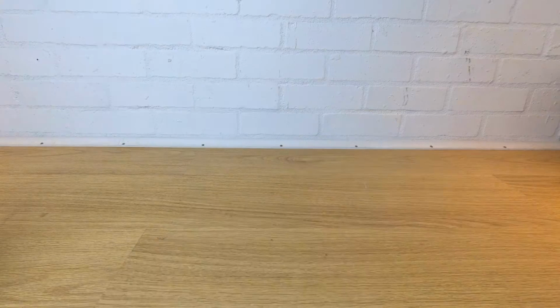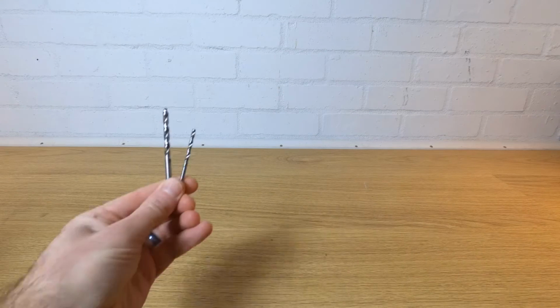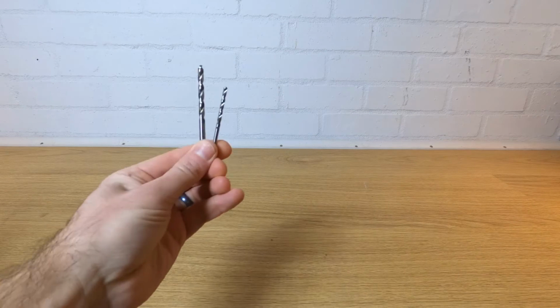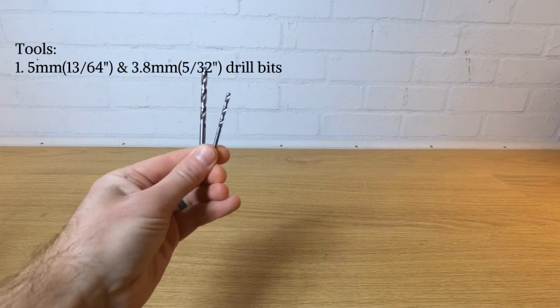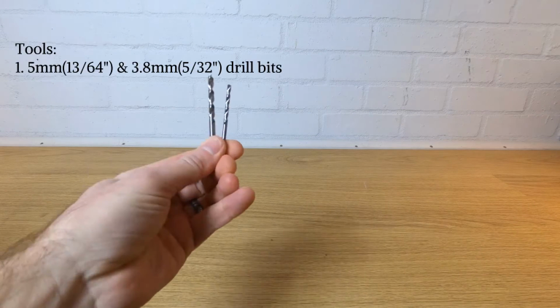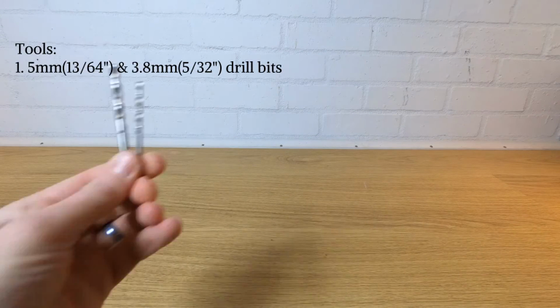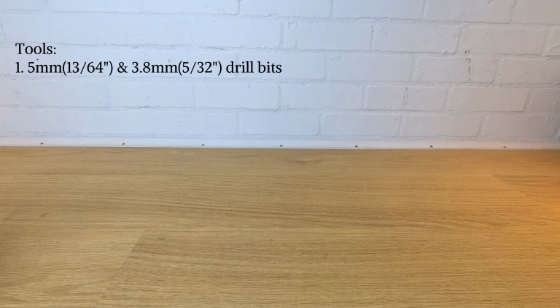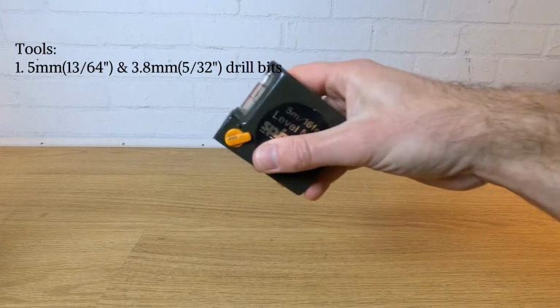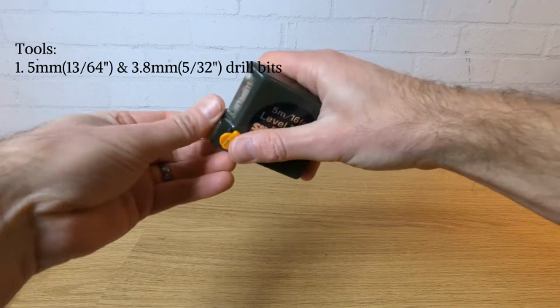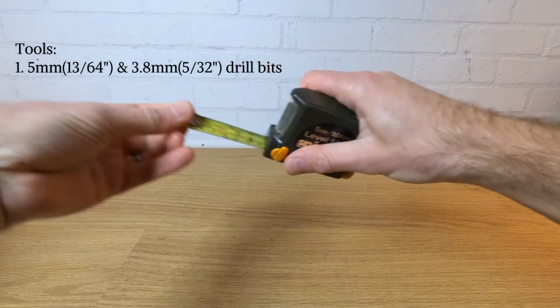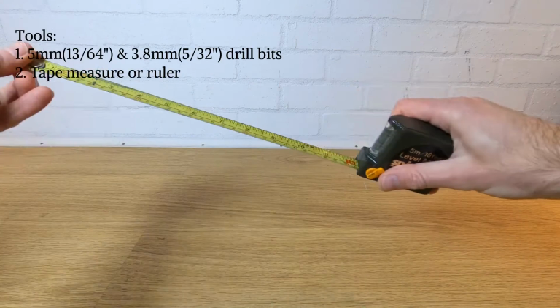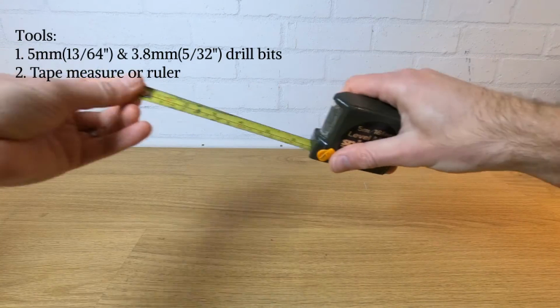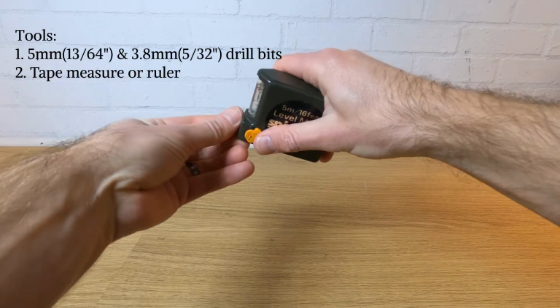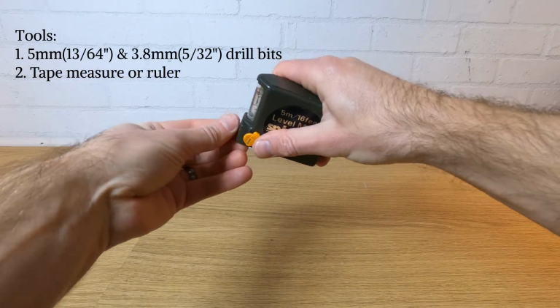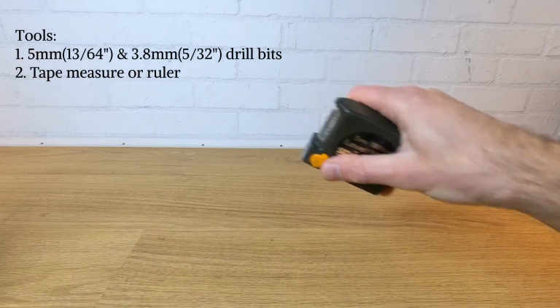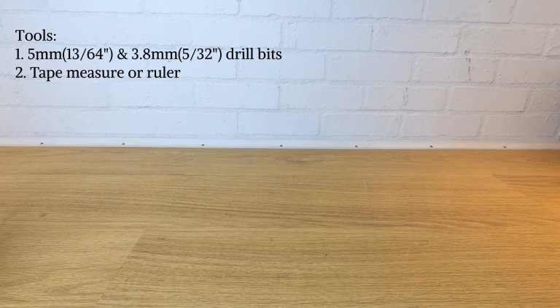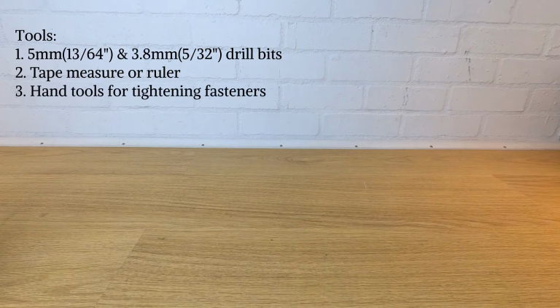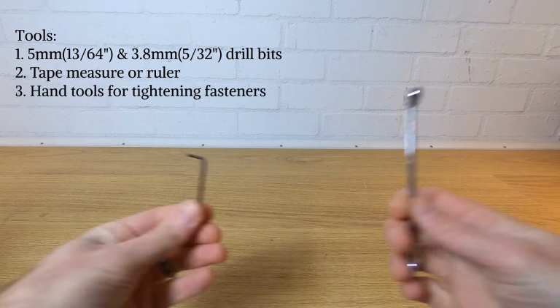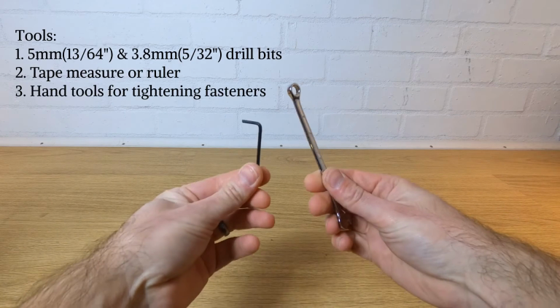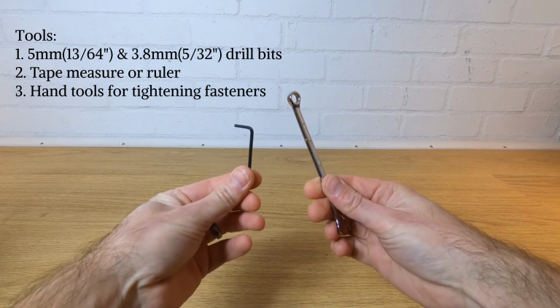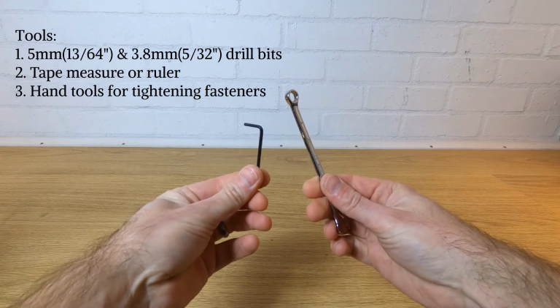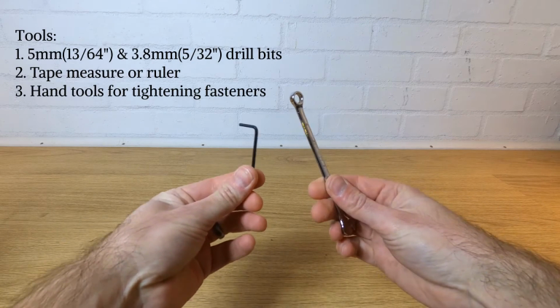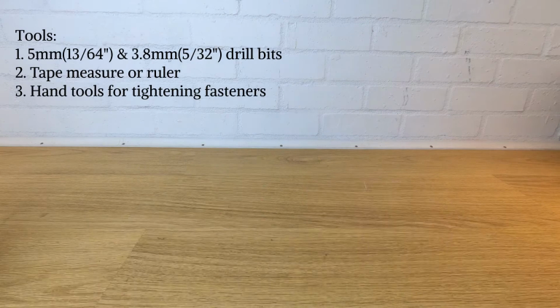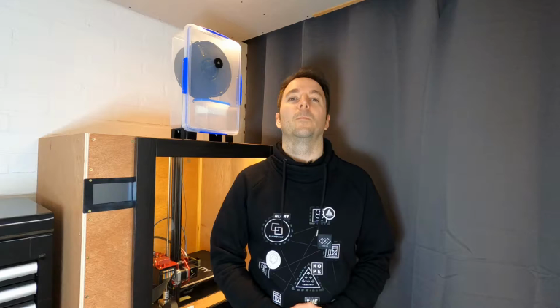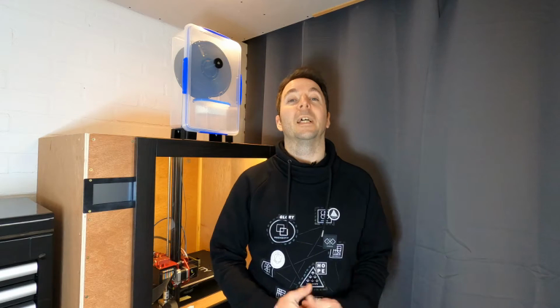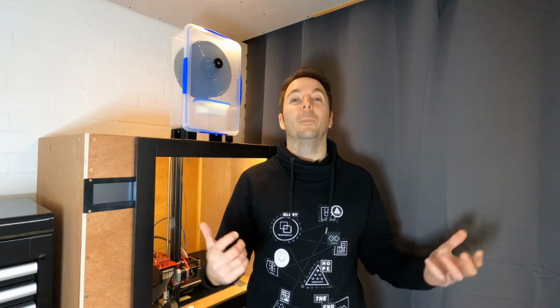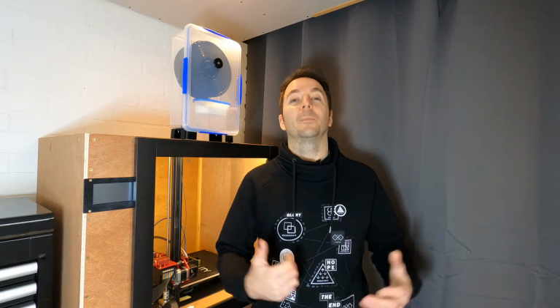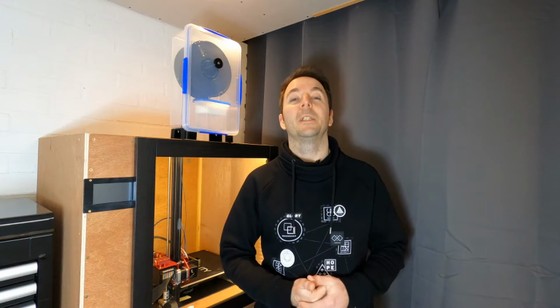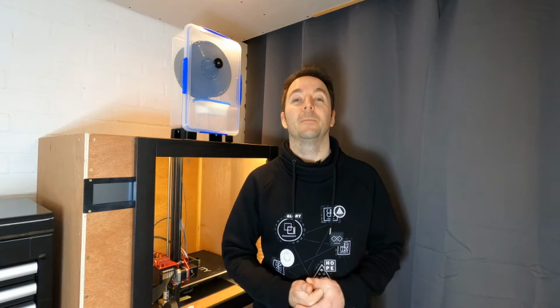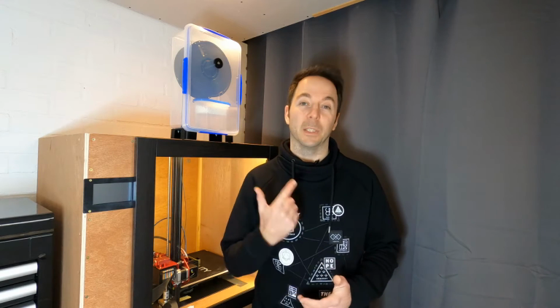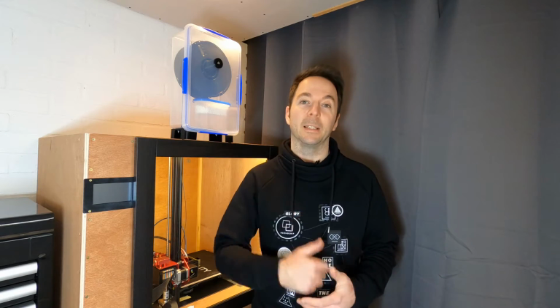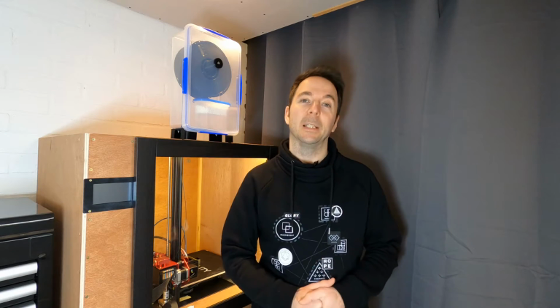The only tools you'll need are a couple of drills, a tape measure or ruler, and something to do the fasteners up with. Once you have all the parts printed we can start assembling.